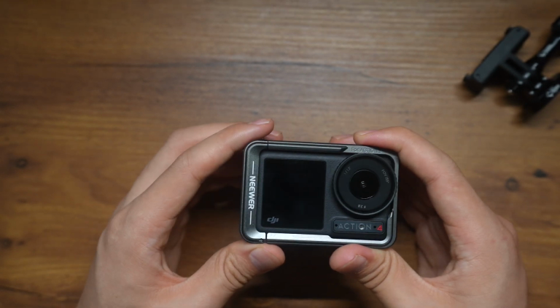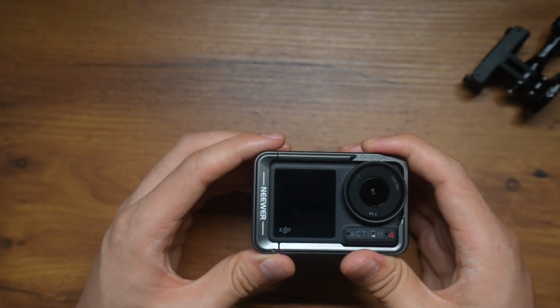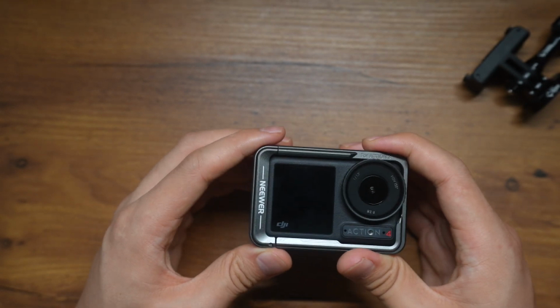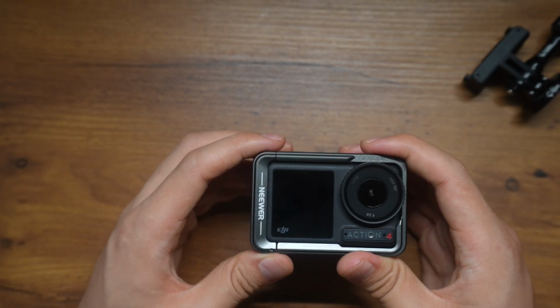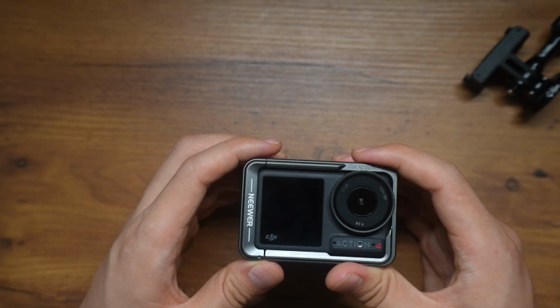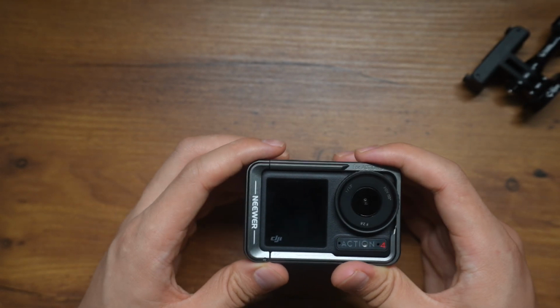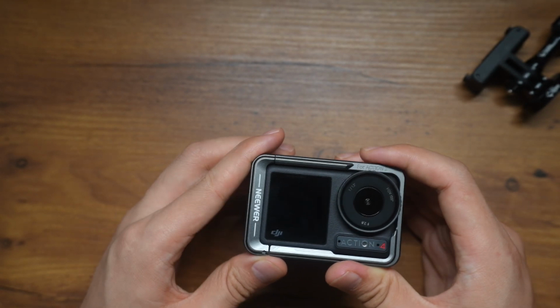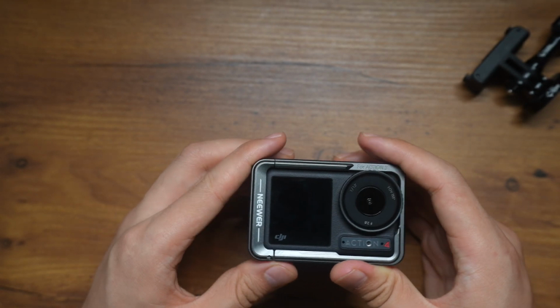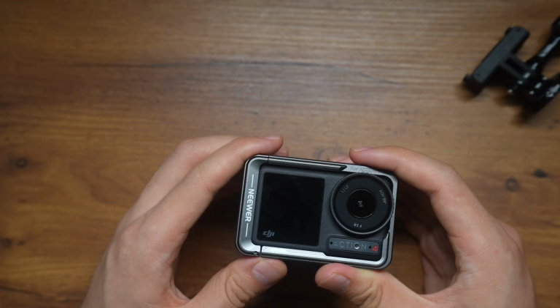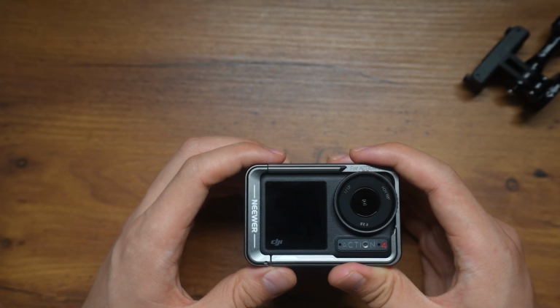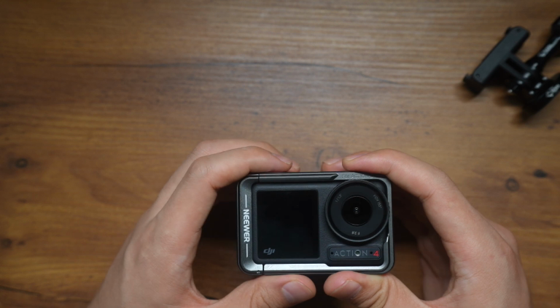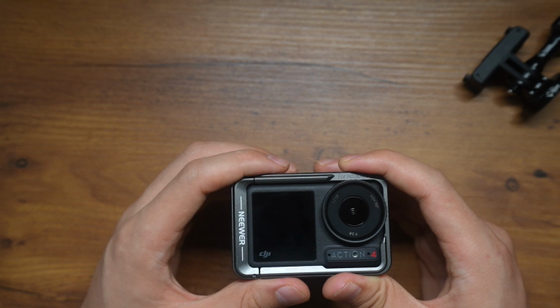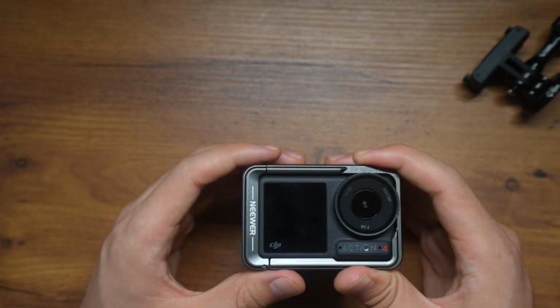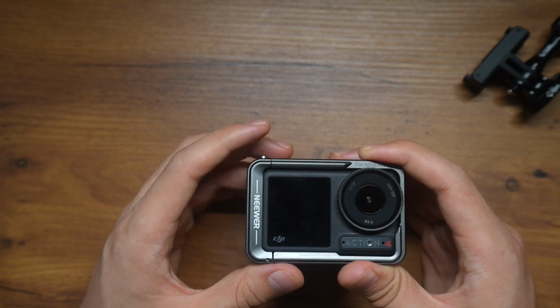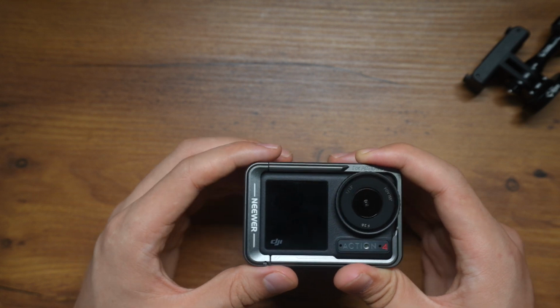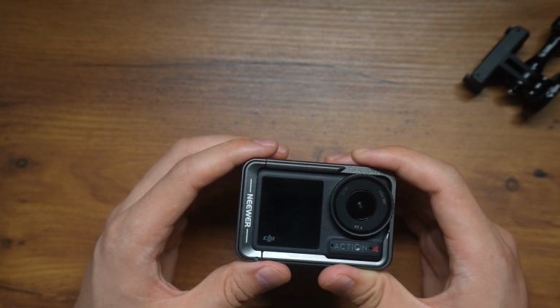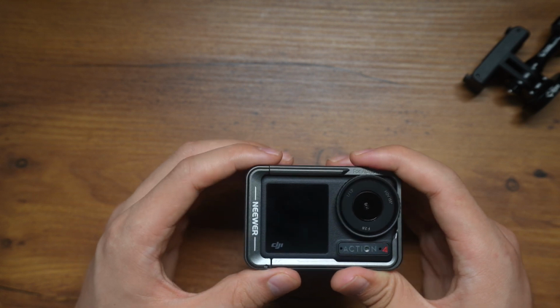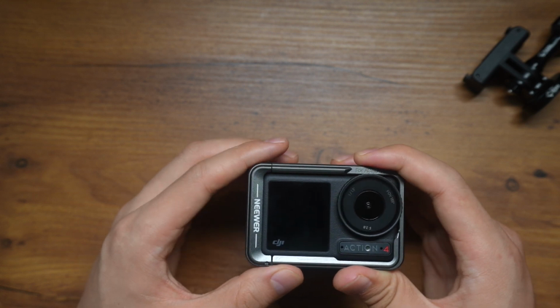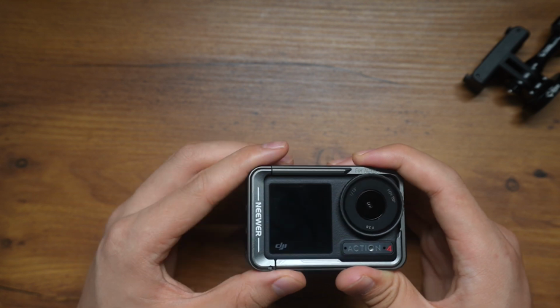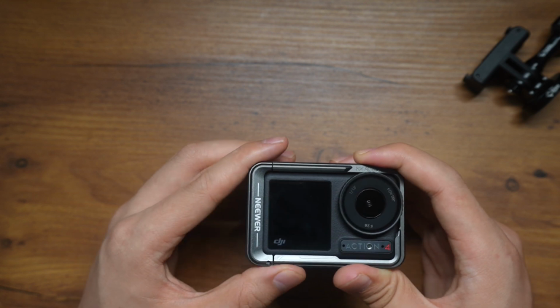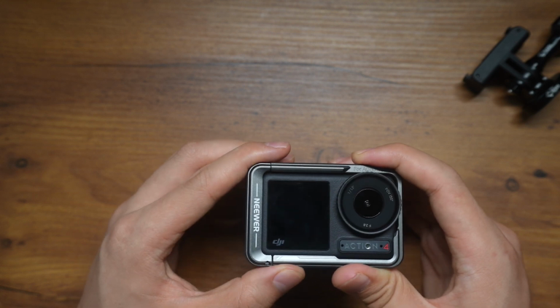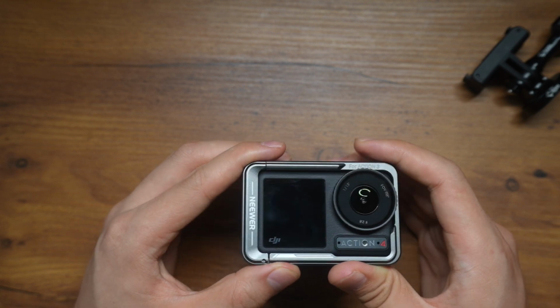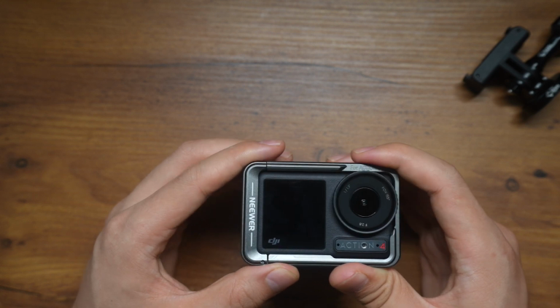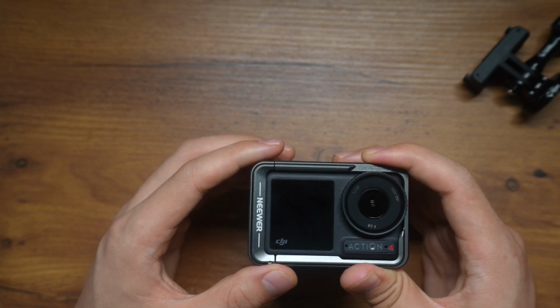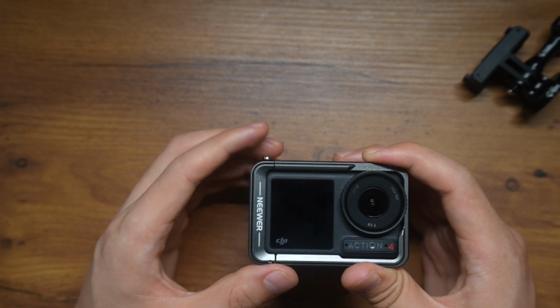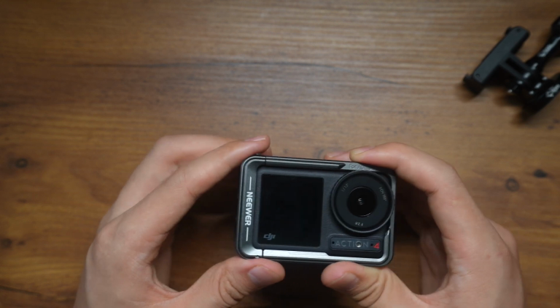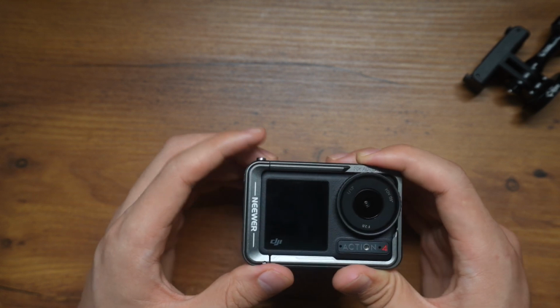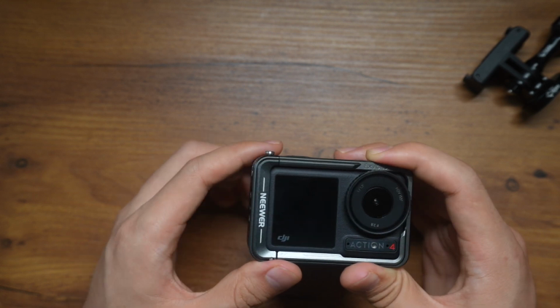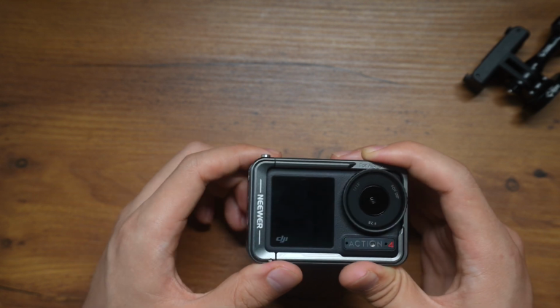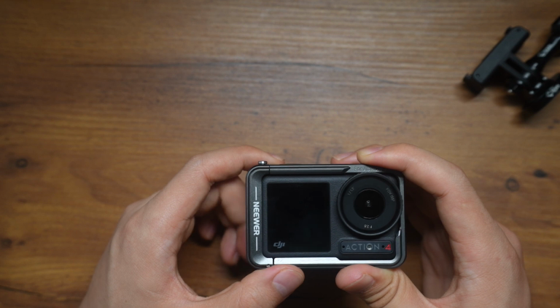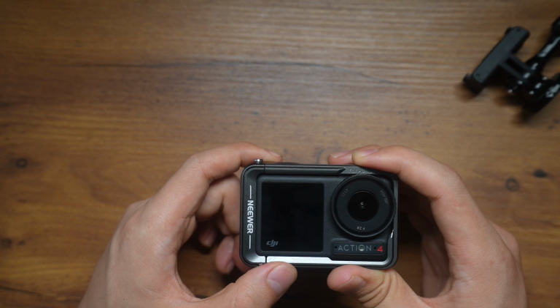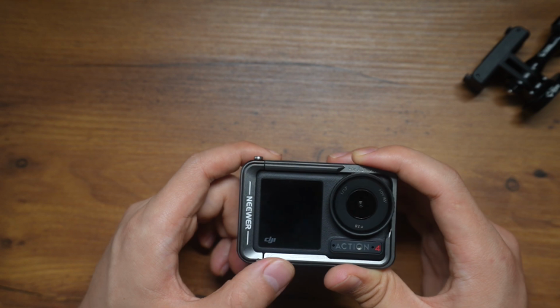It's also got a couple of quarter-inch screw holes for you to mount additional accessories. So overall, the quality is good, the material is solid, and it'll offer adequate protection for the camera.